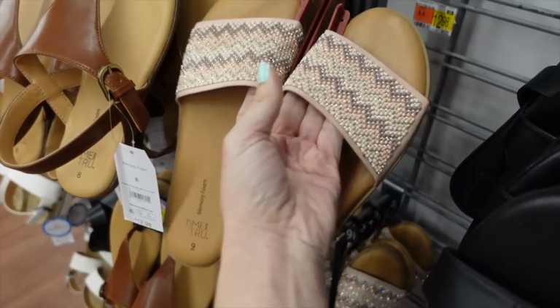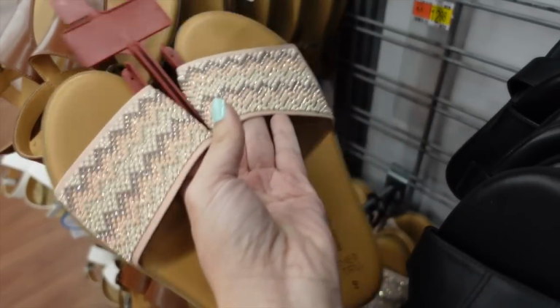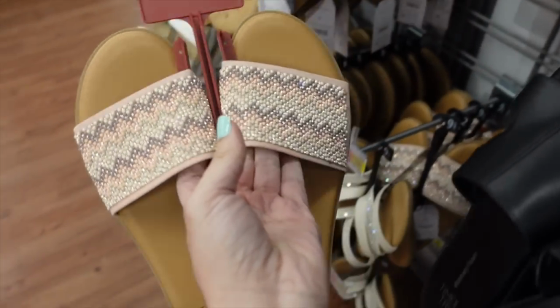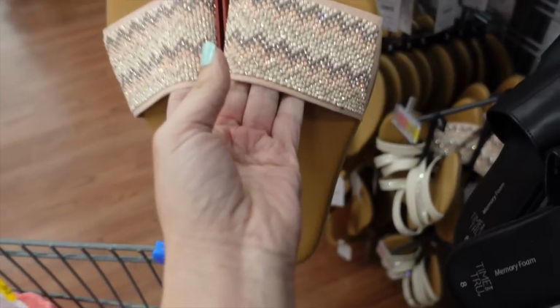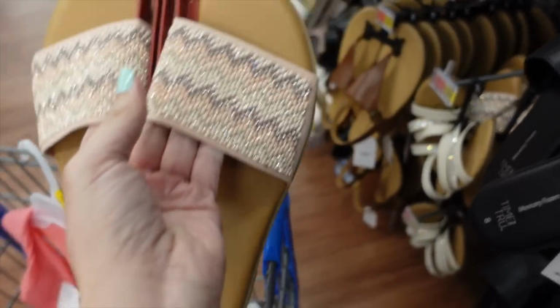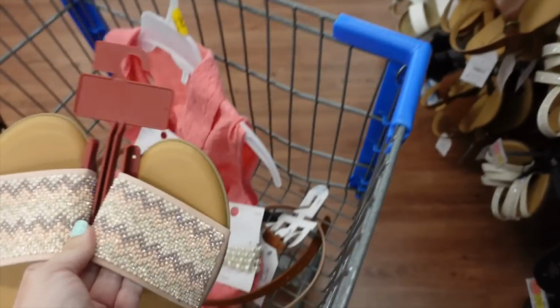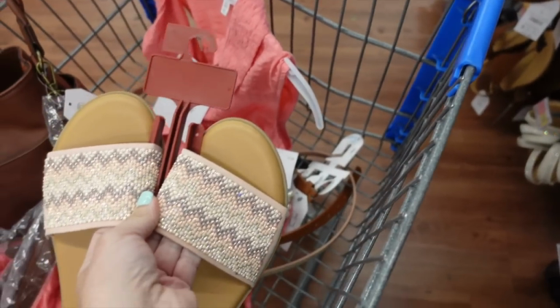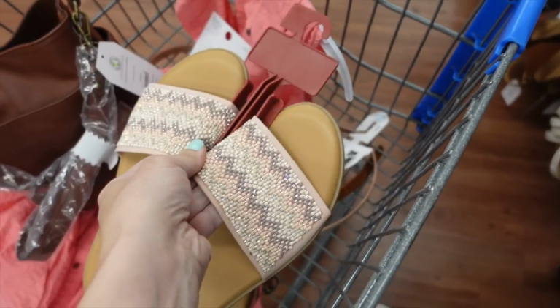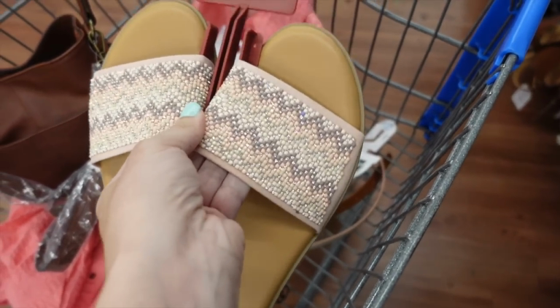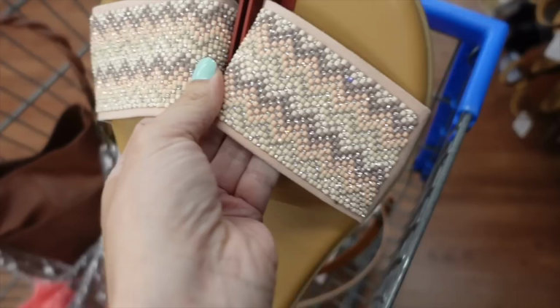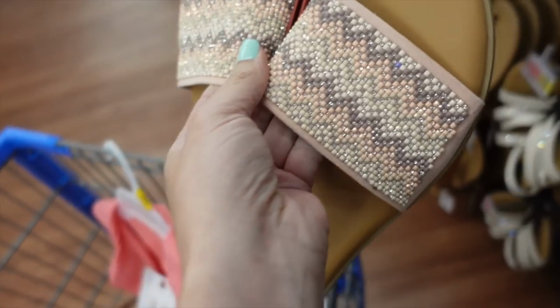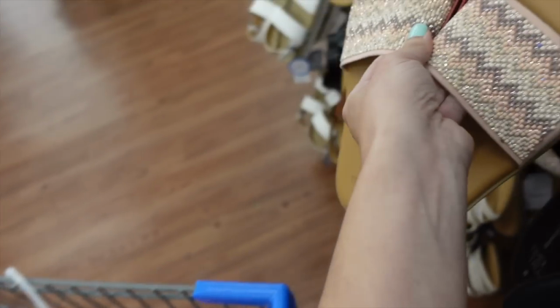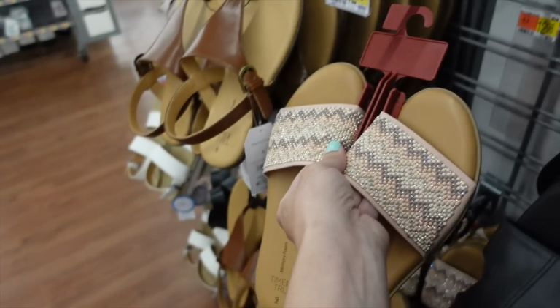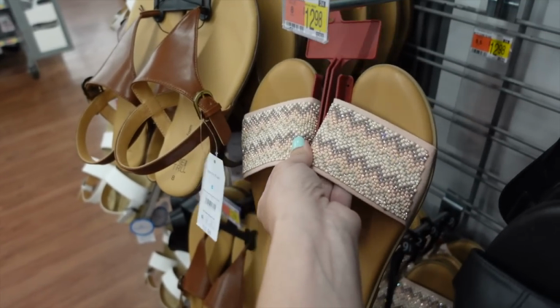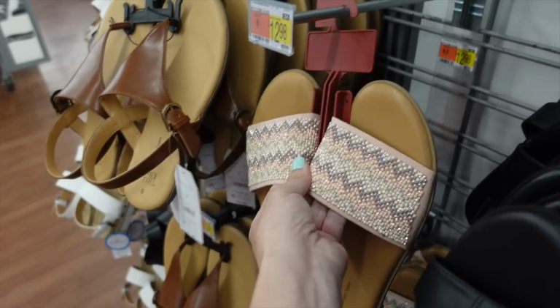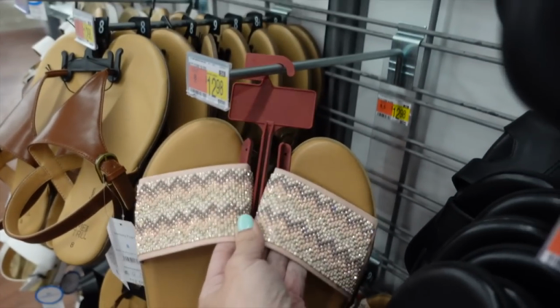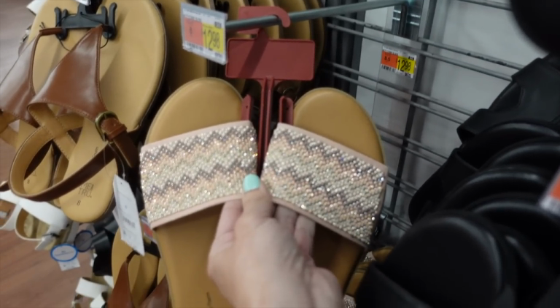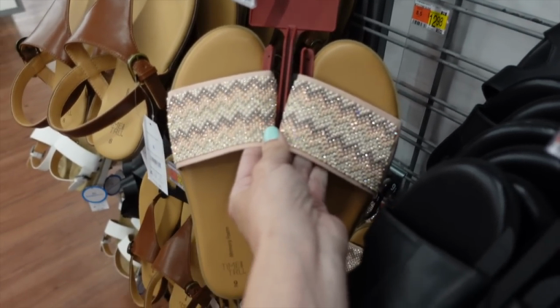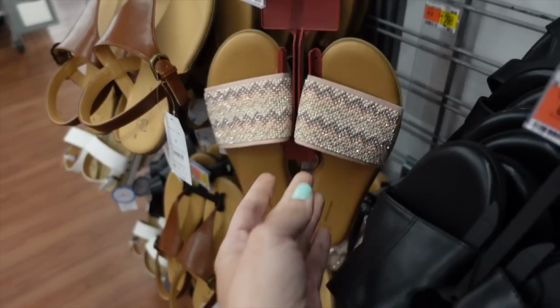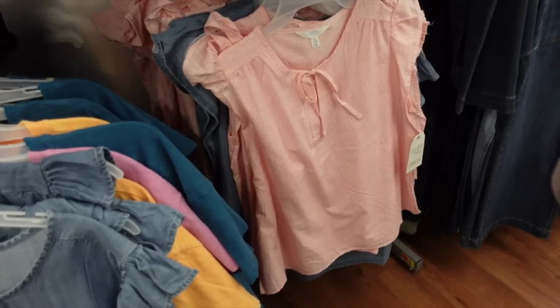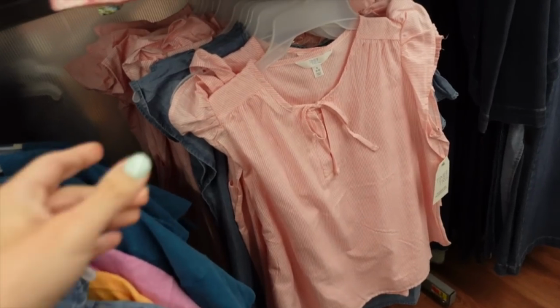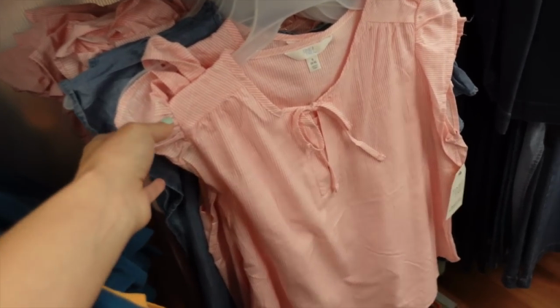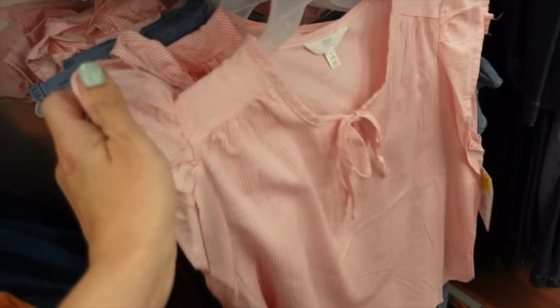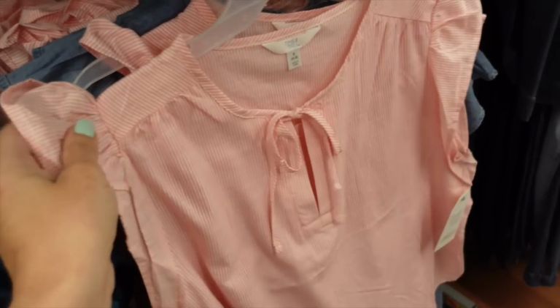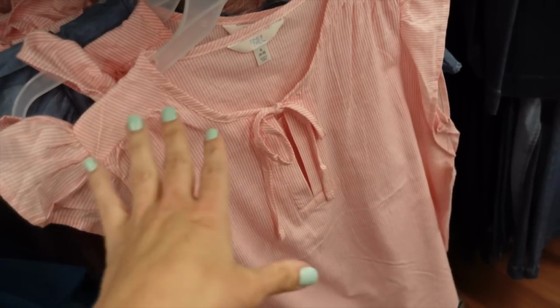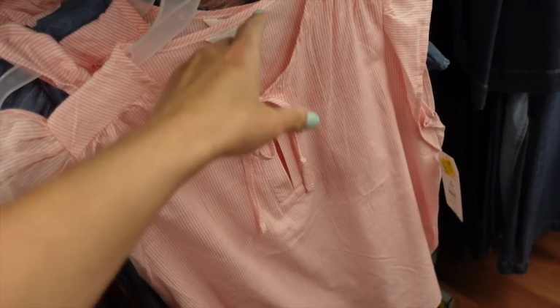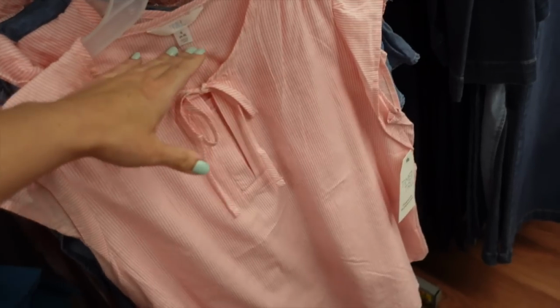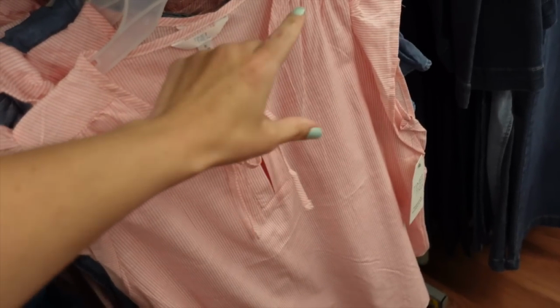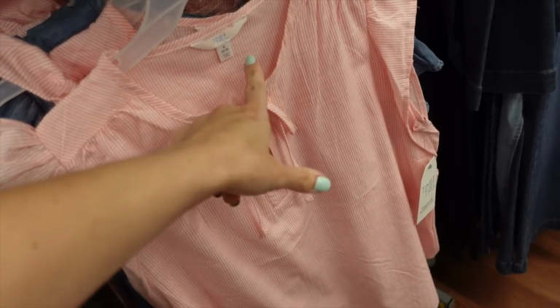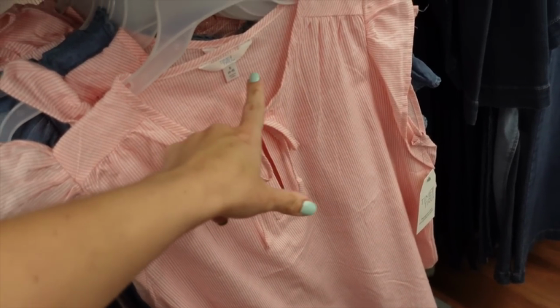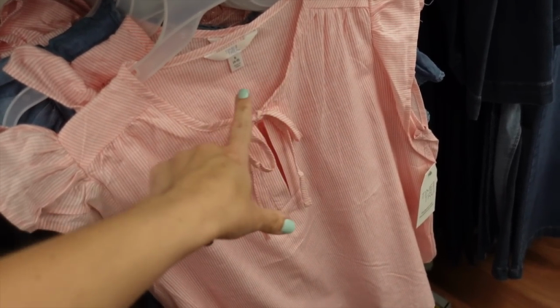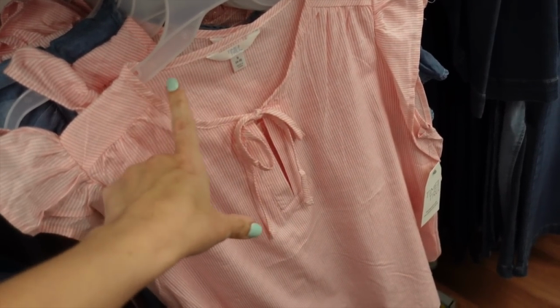That's the finished look. I think these flats would also look really cute with that dress — they're $12.88, also from Time and True.